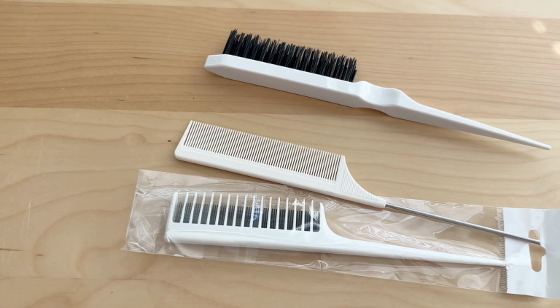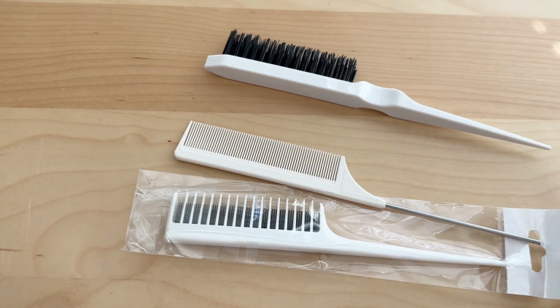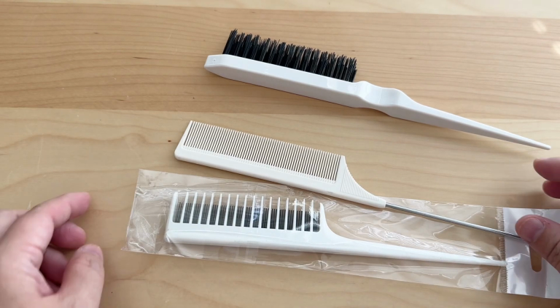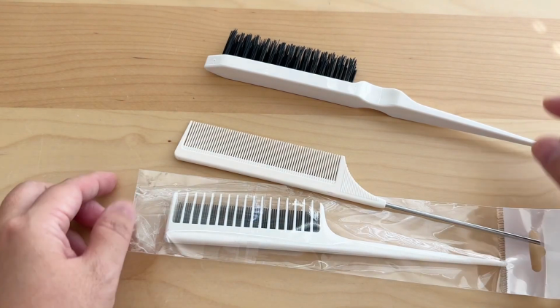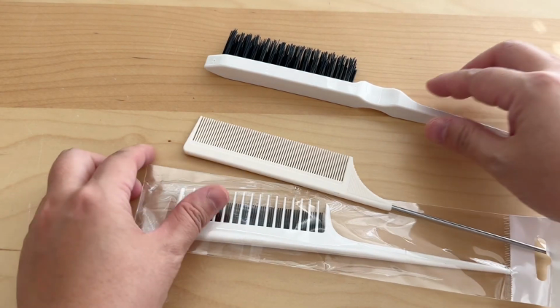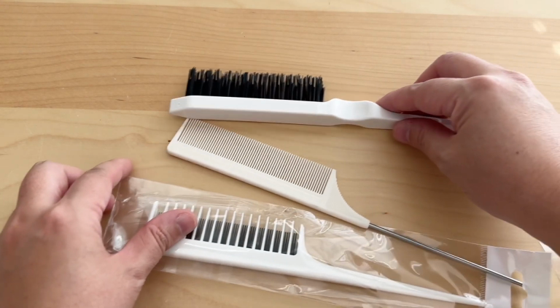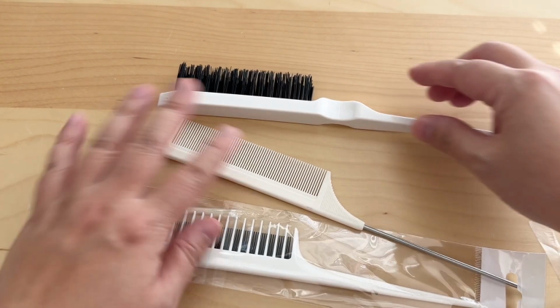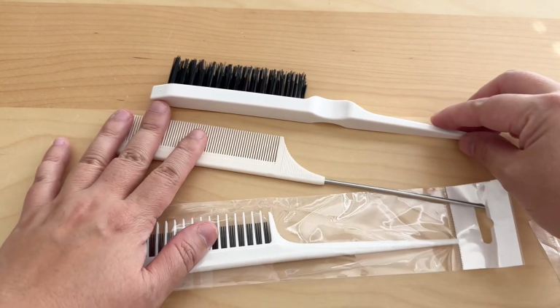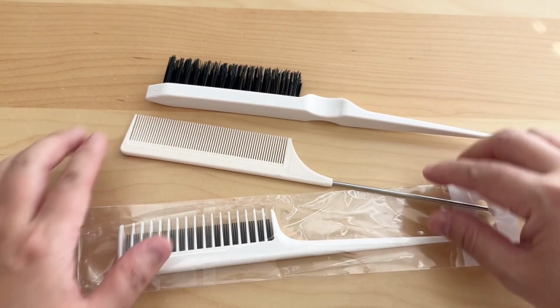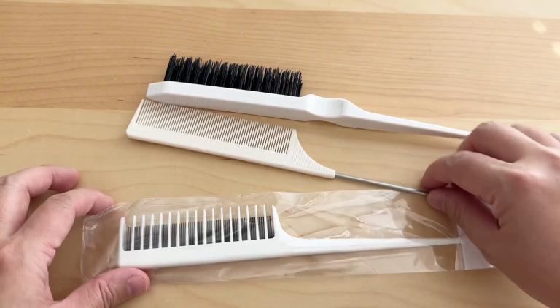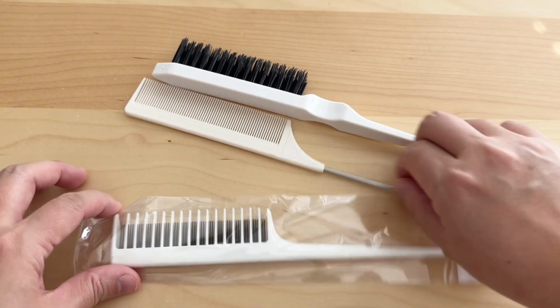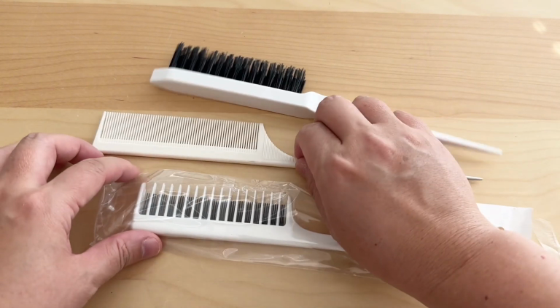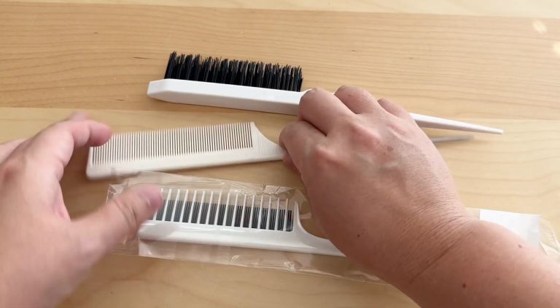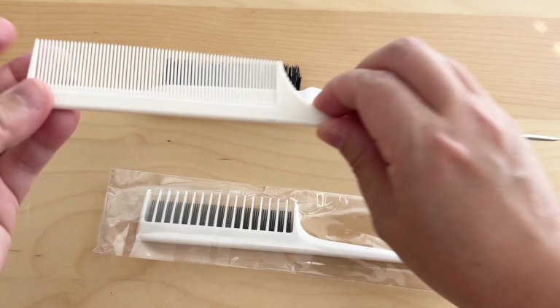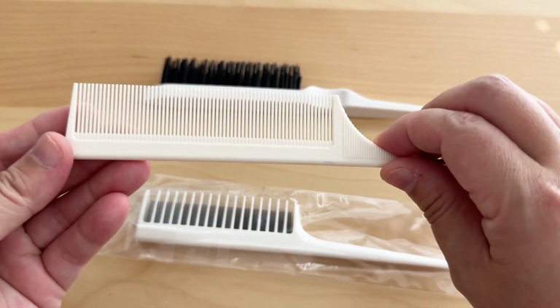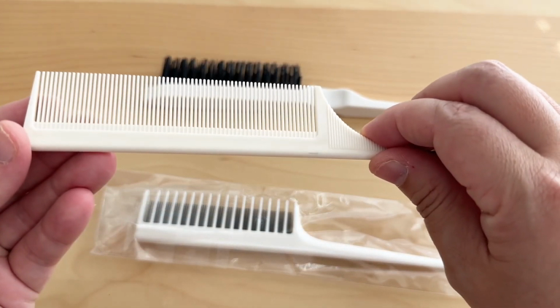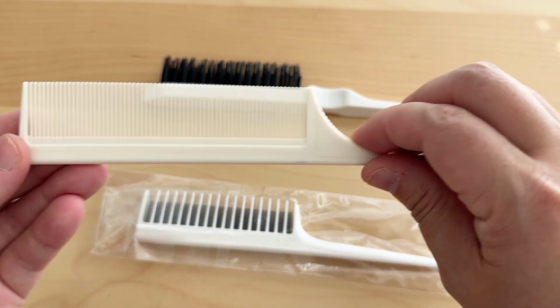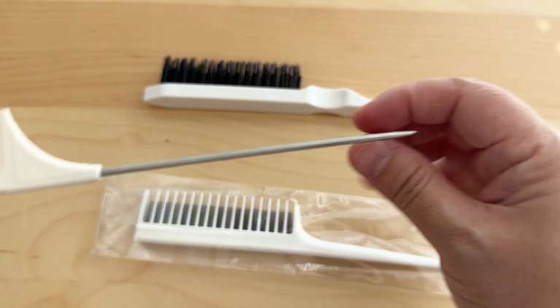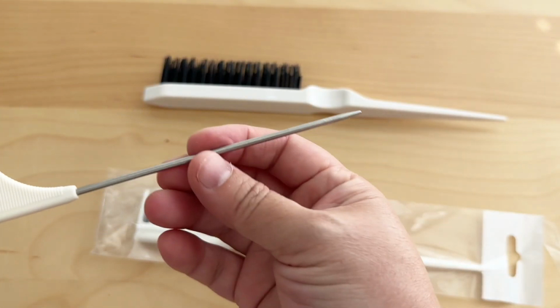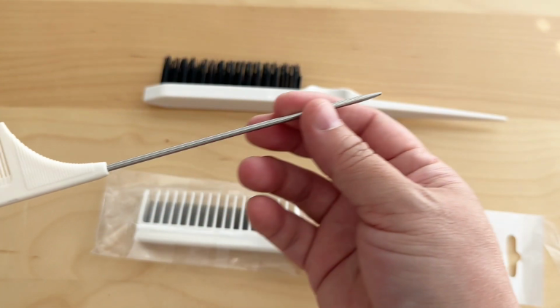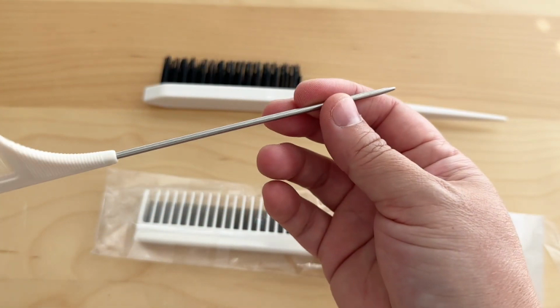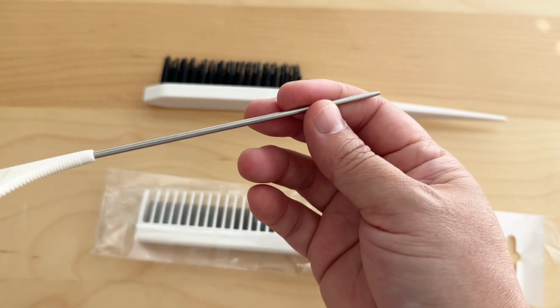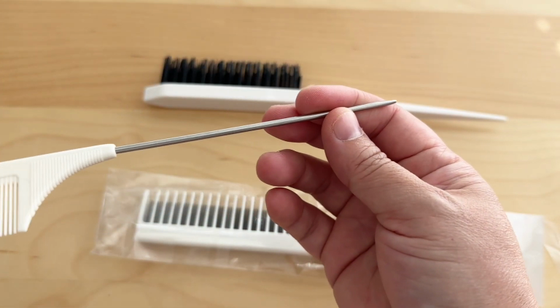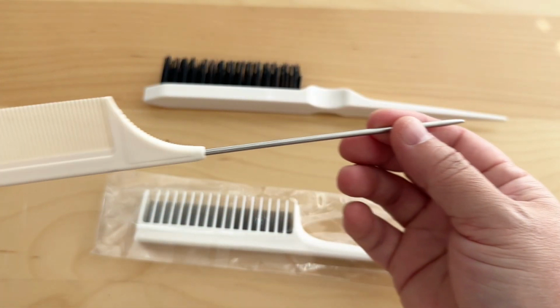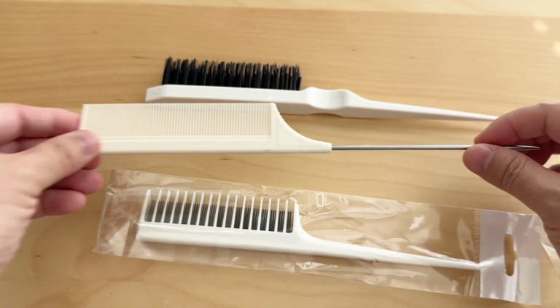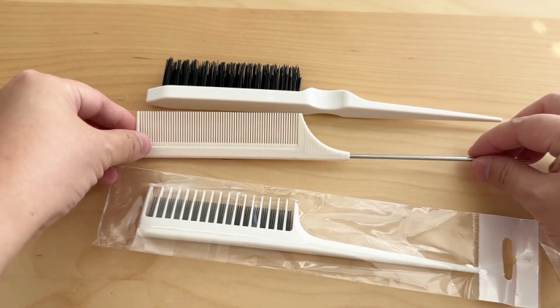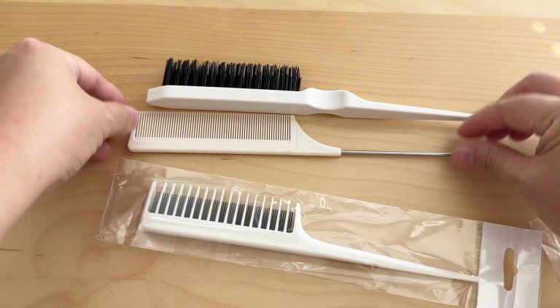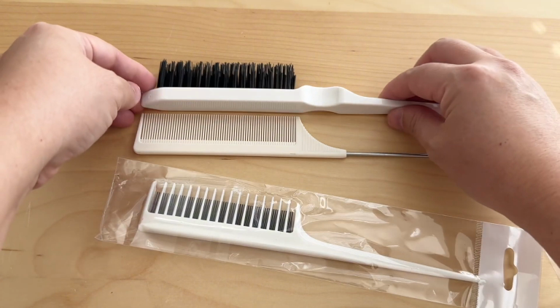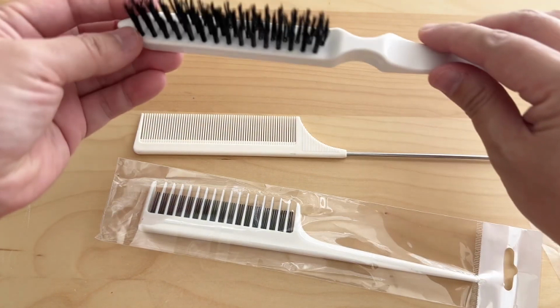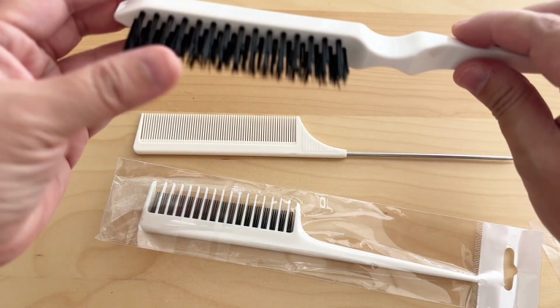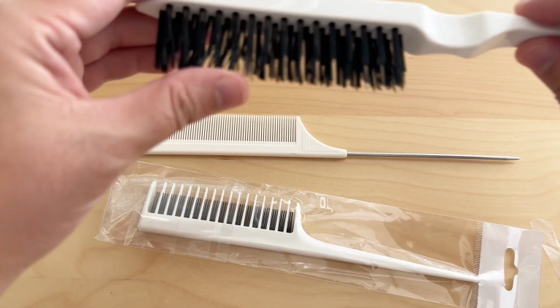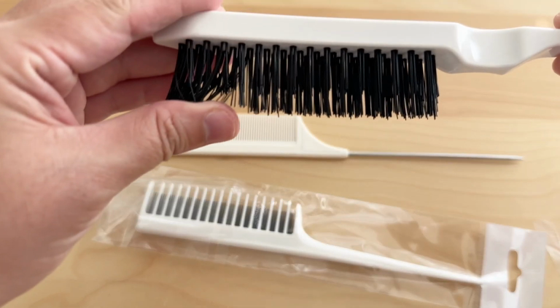This is a set of three piece hair combs and I got this for this review. The first one here is a rat tail comb, very well made. It has this metal piece at the very end which is very useful if you need to separate sections of the hair.